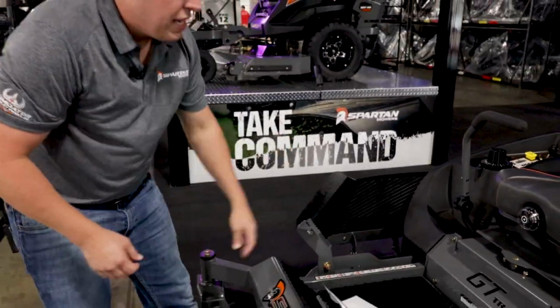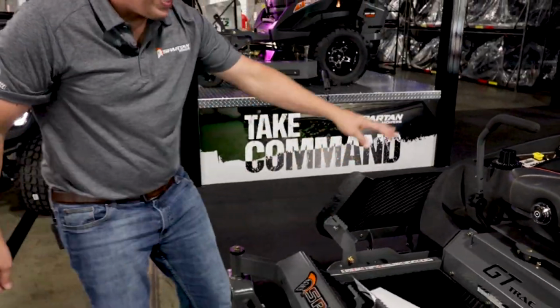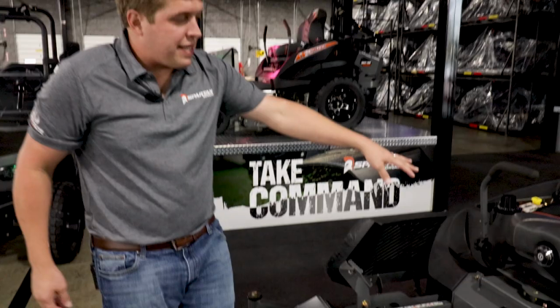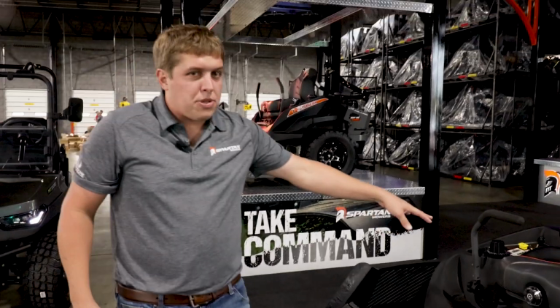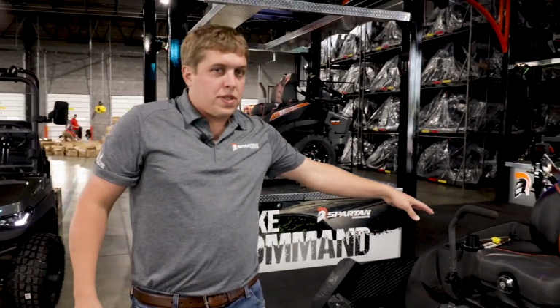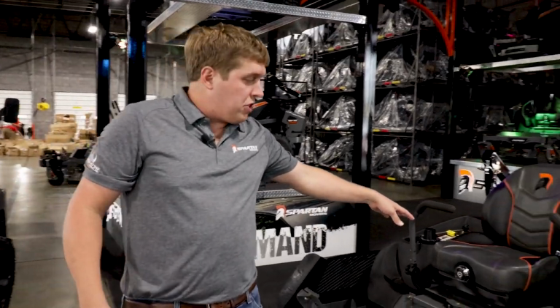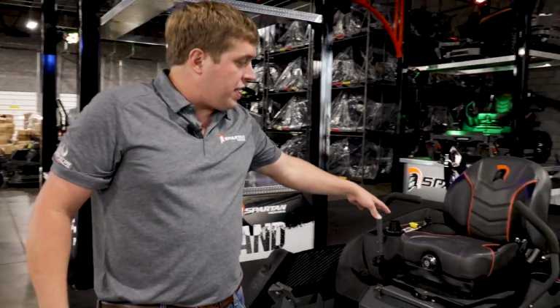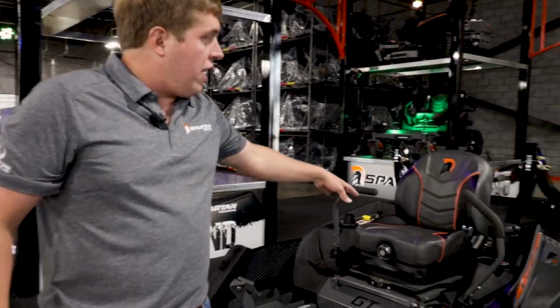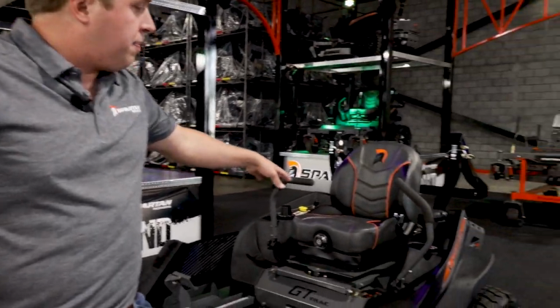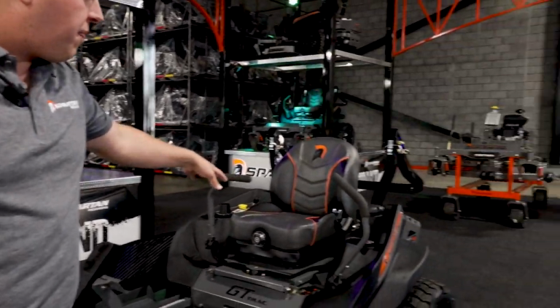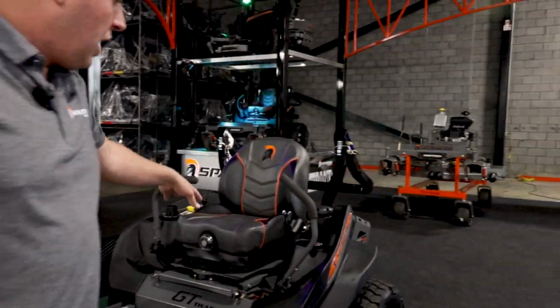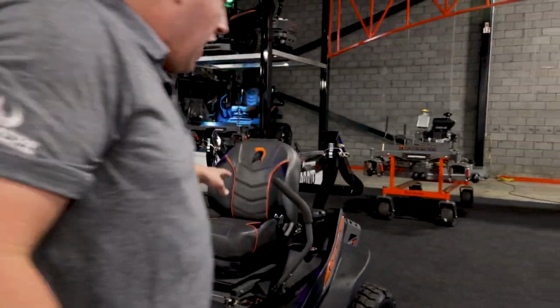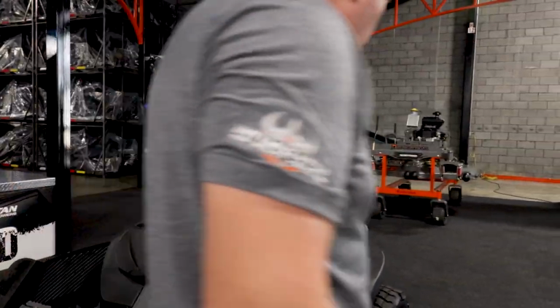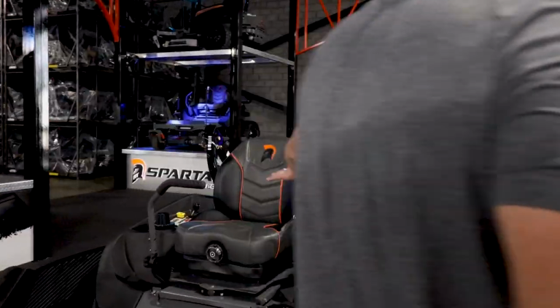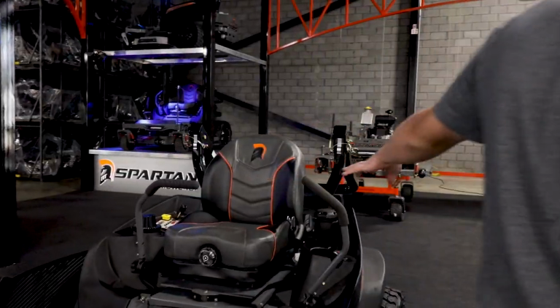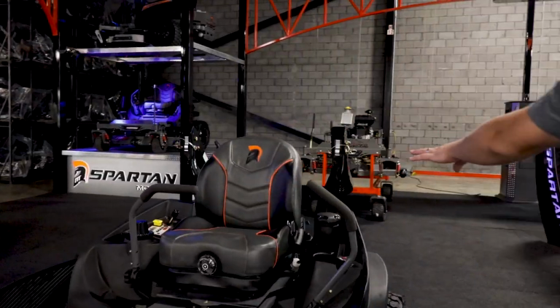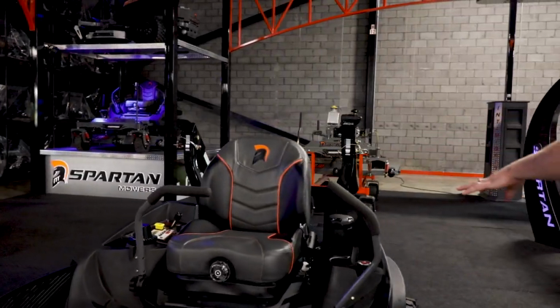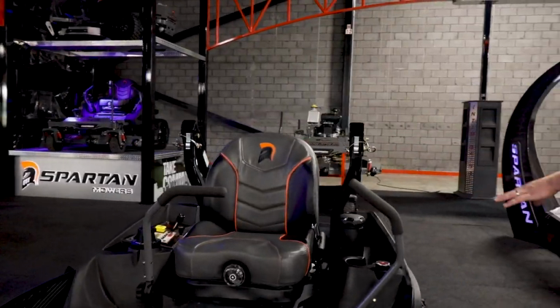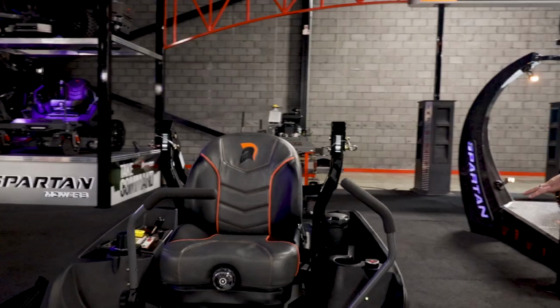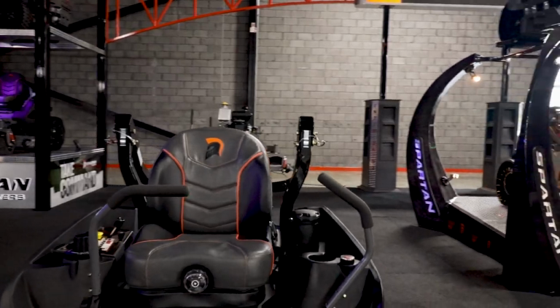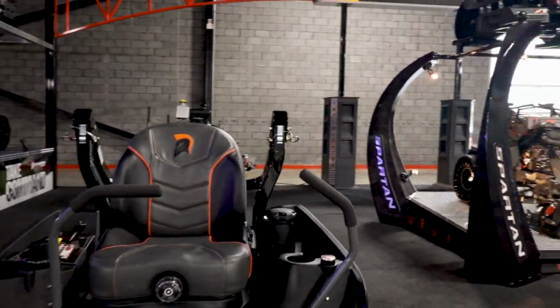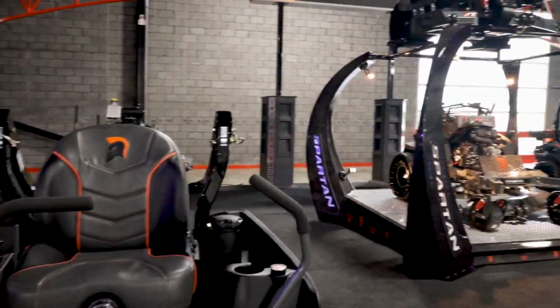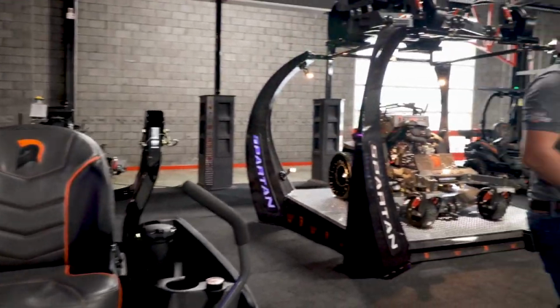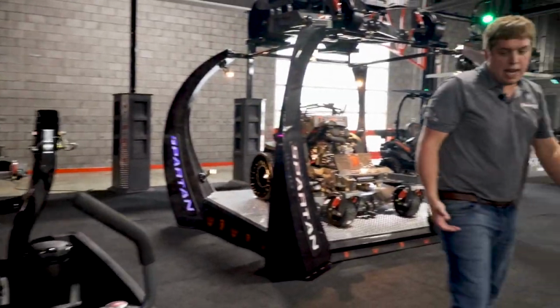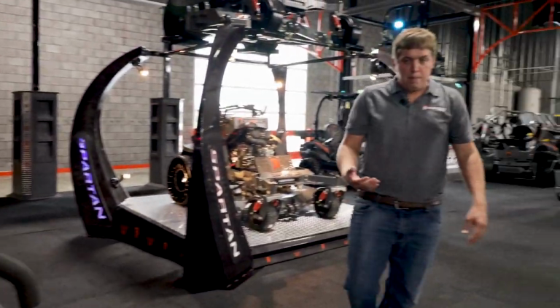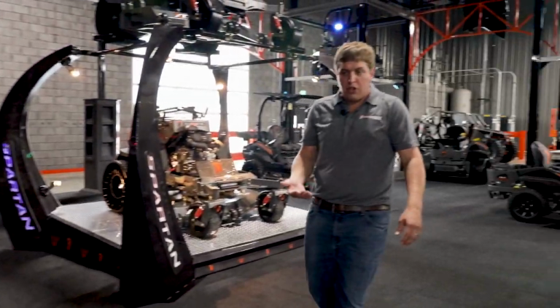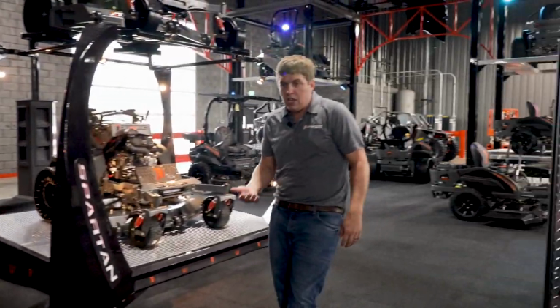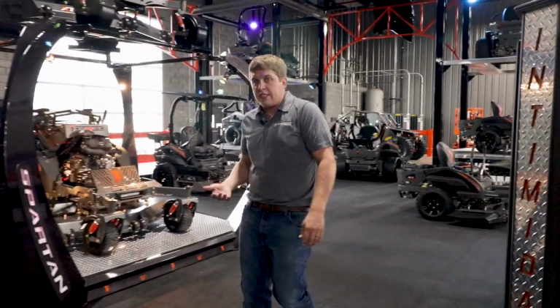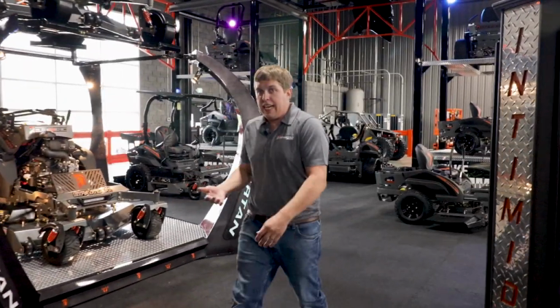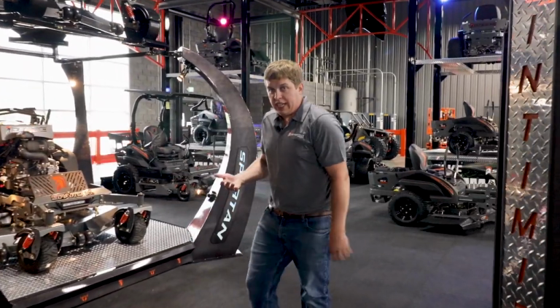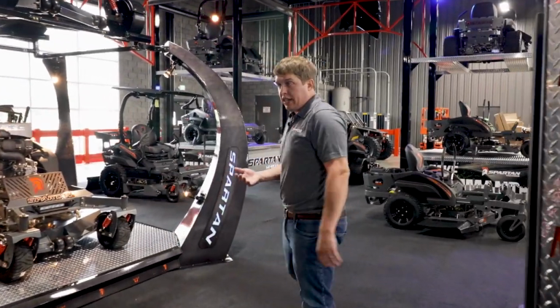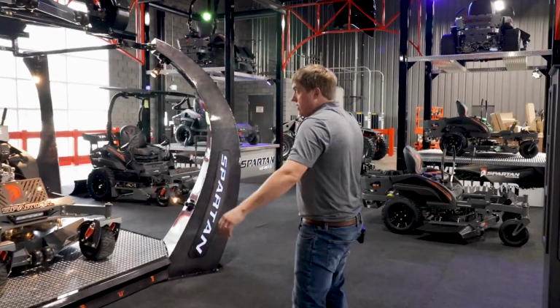This one has the optional suspension seat on it. Now going from the RT Pro series, the next step up is going to be the RT HD series.